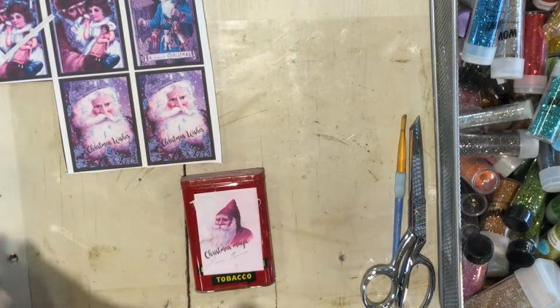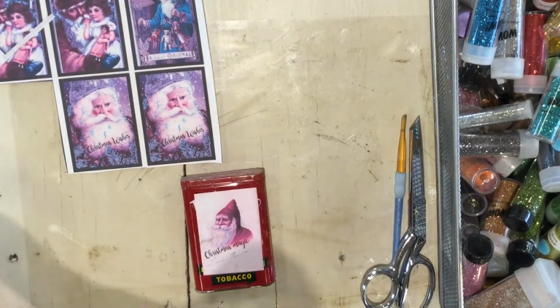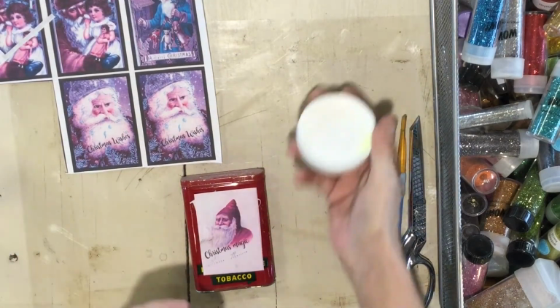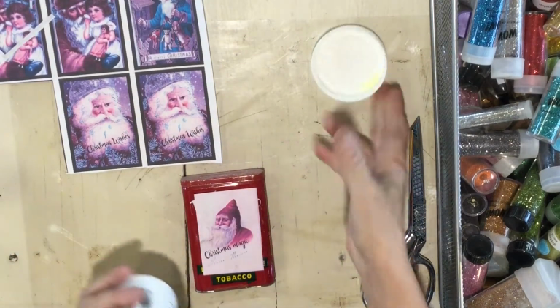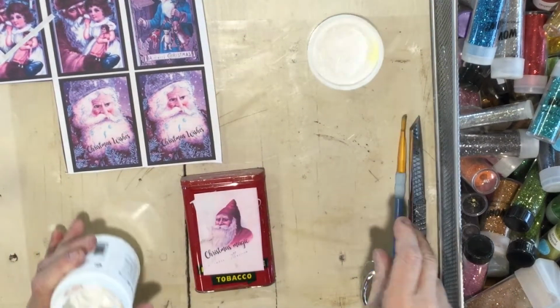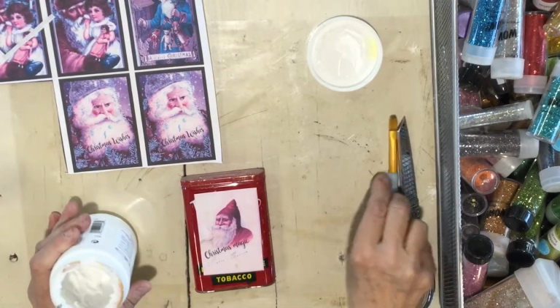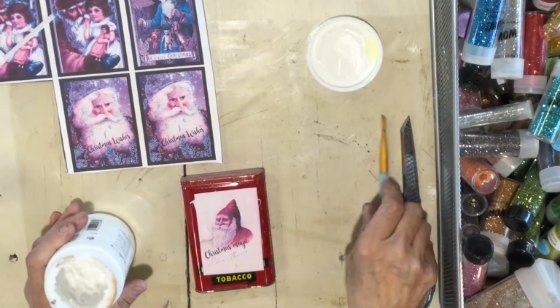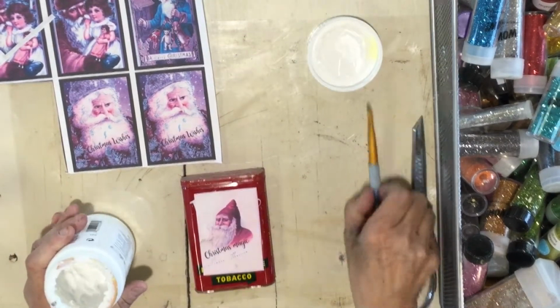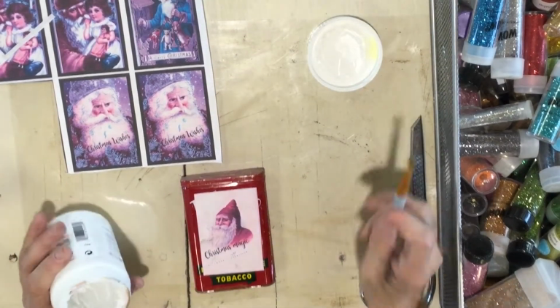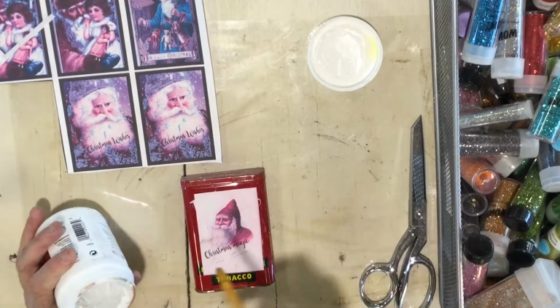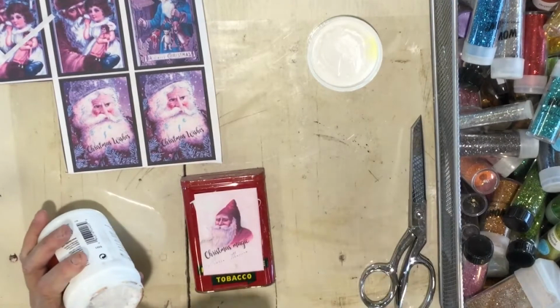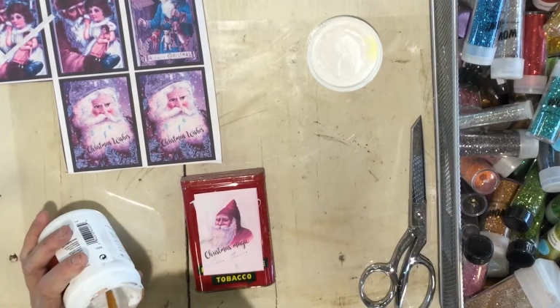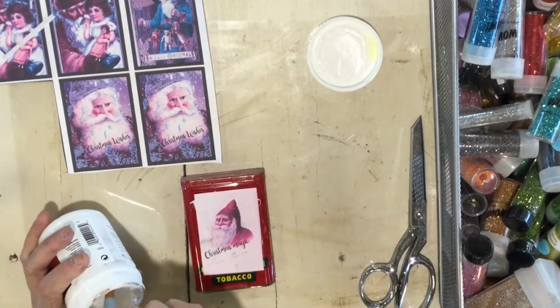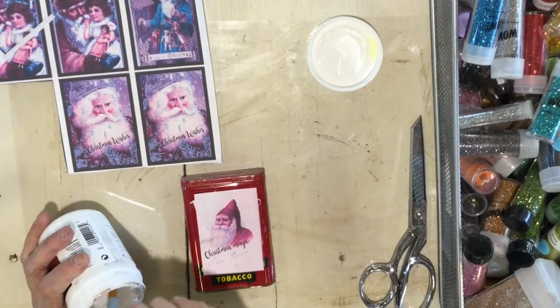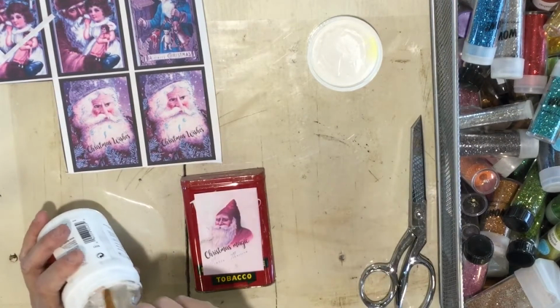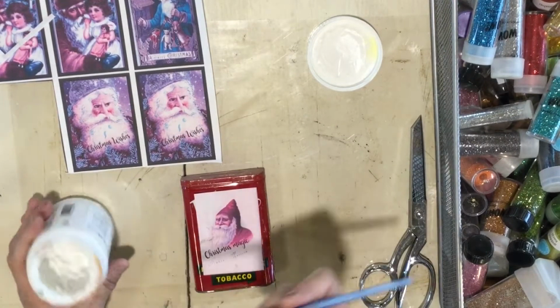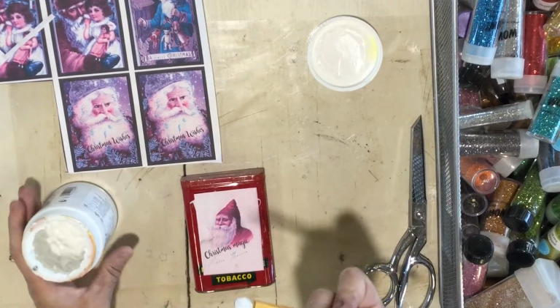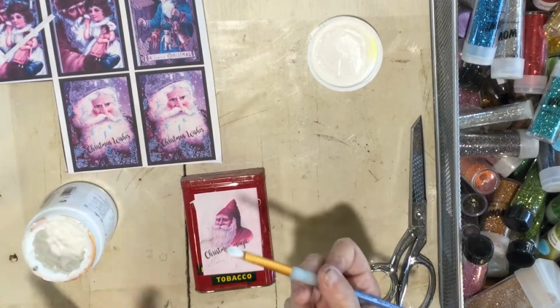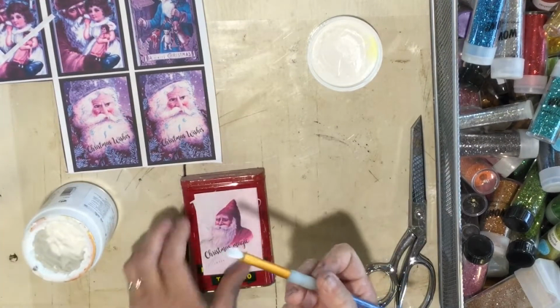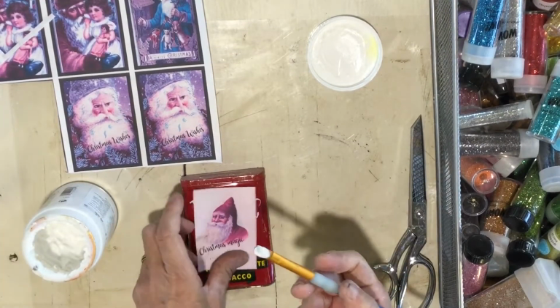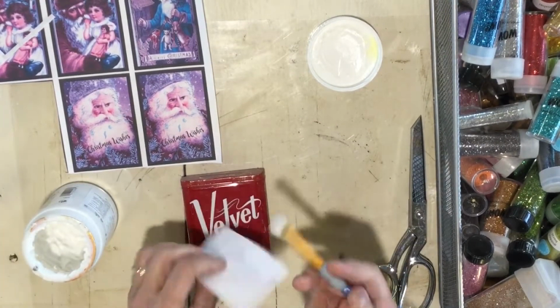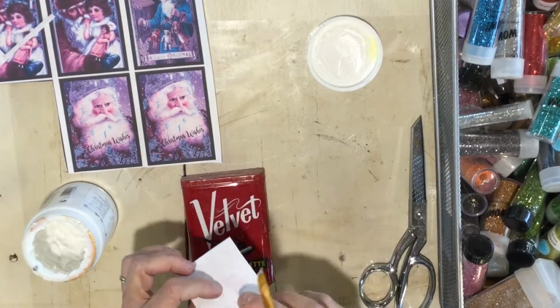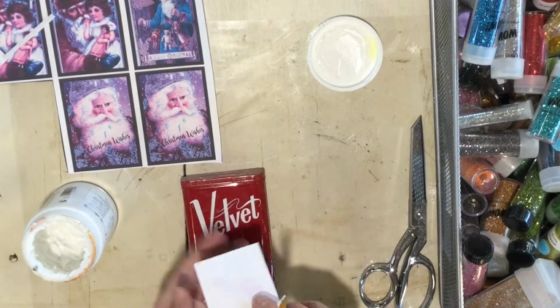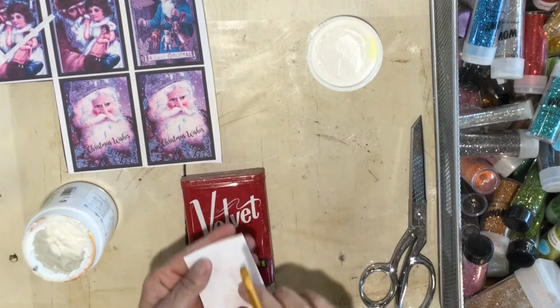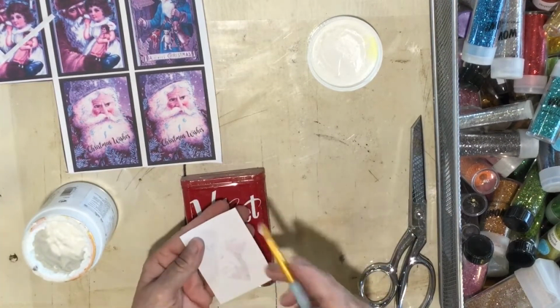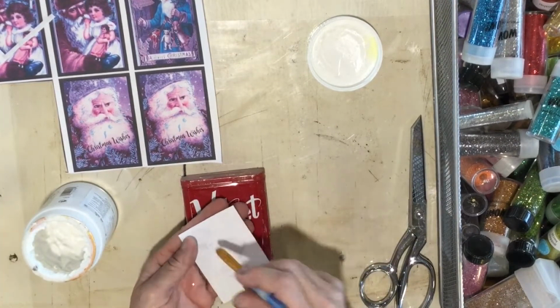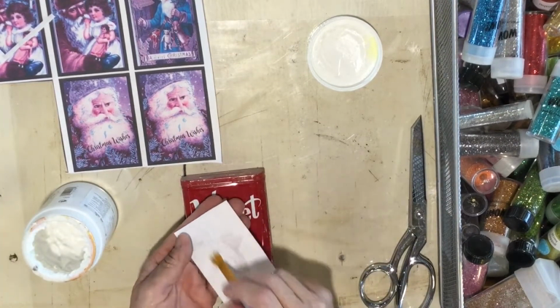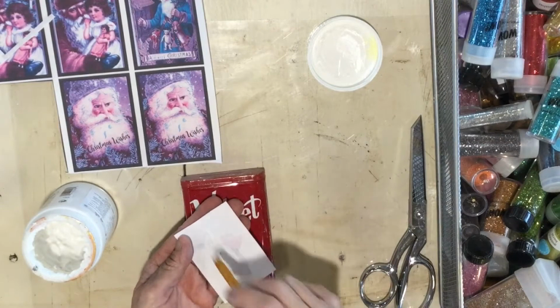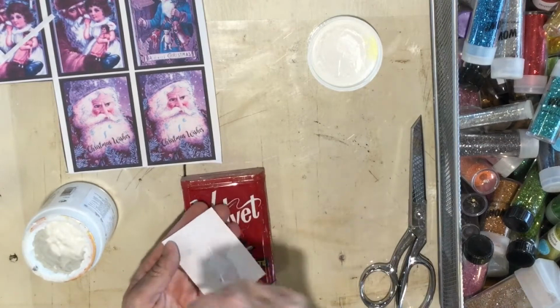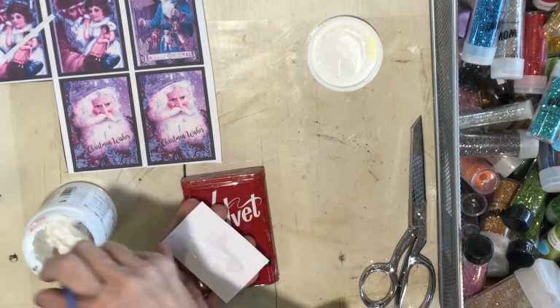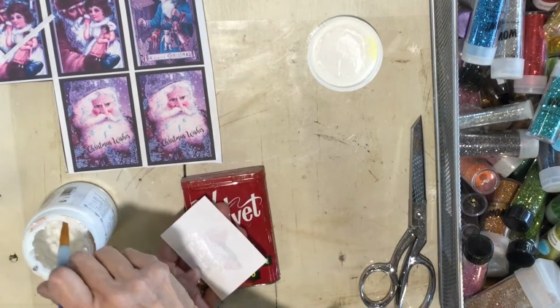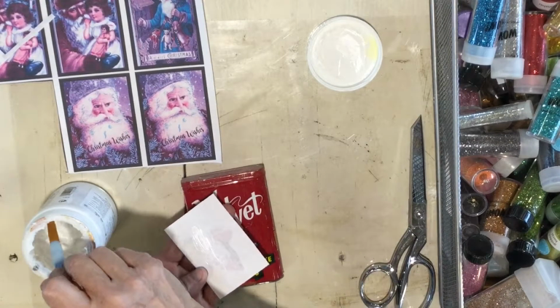I'm using a decoupage medium, but really it's just a glue. I'm going to use some sort of glue and glue this paper onto my tin.